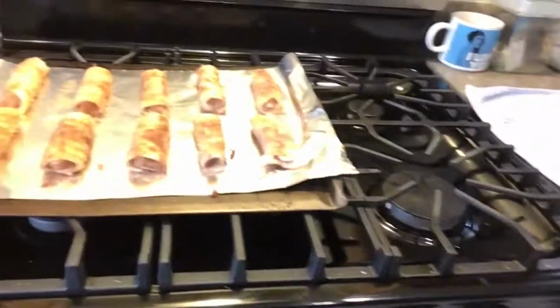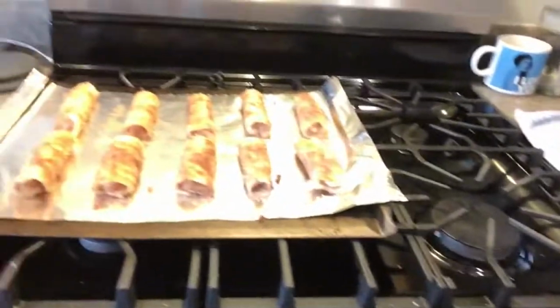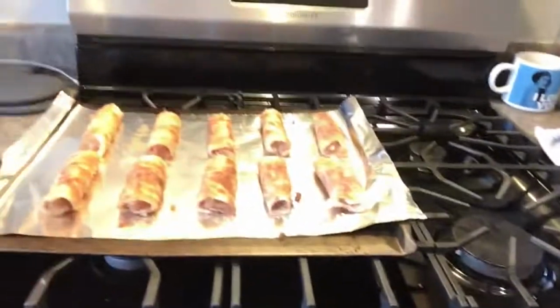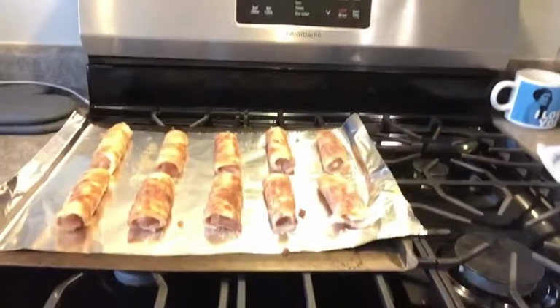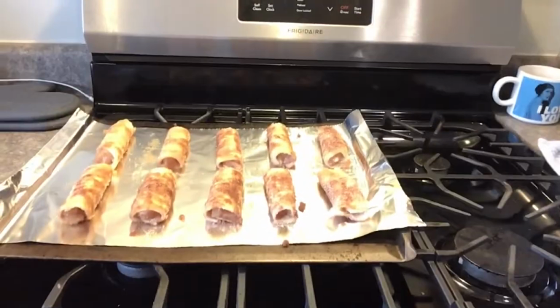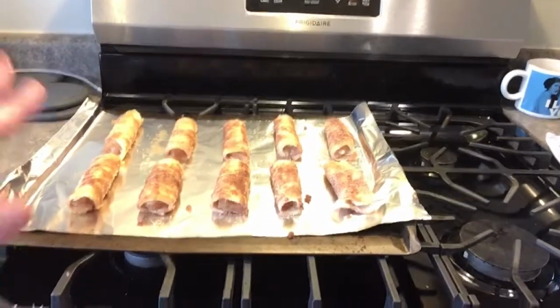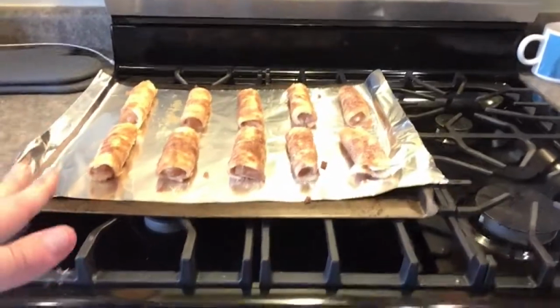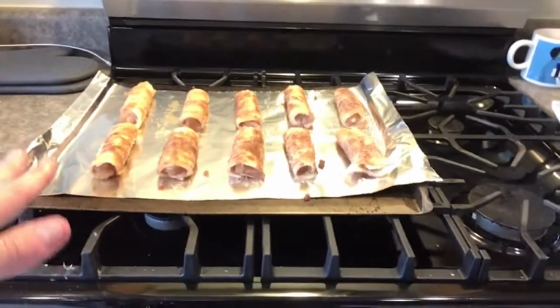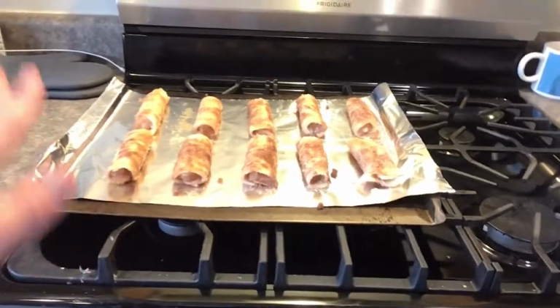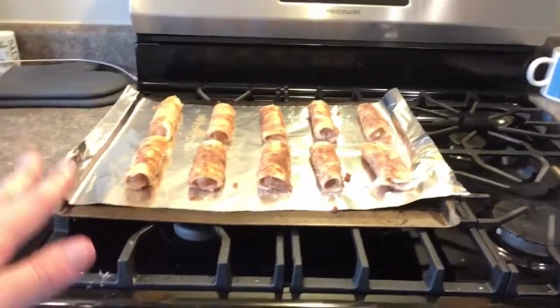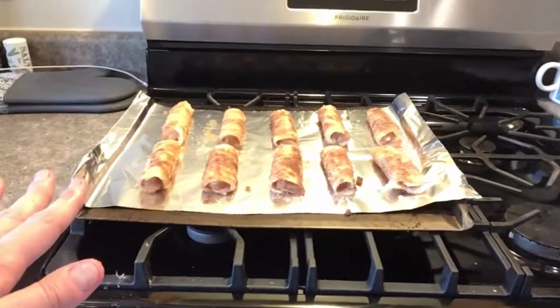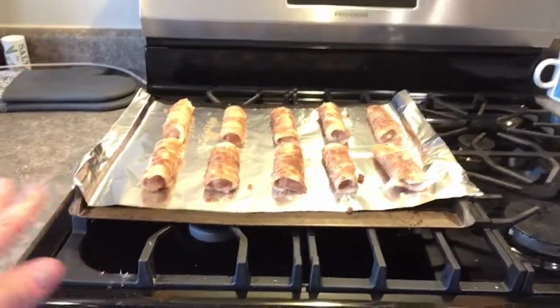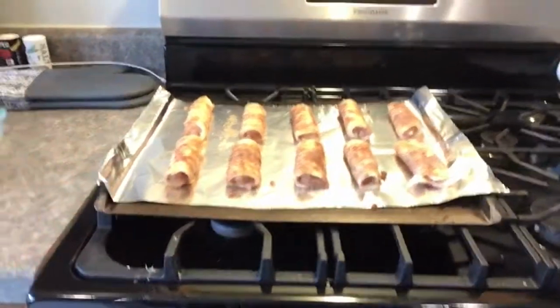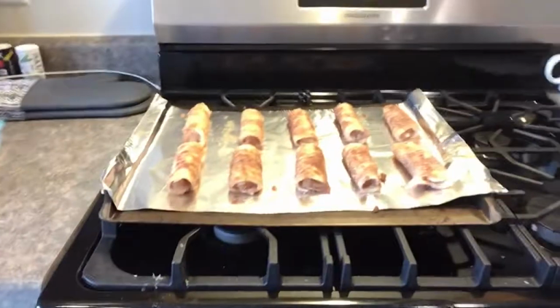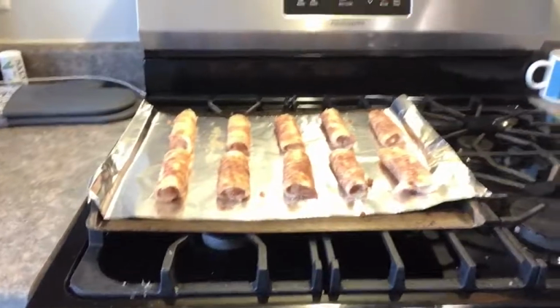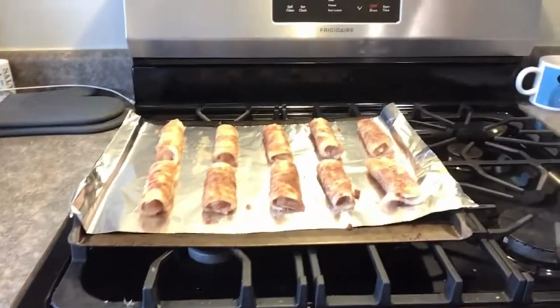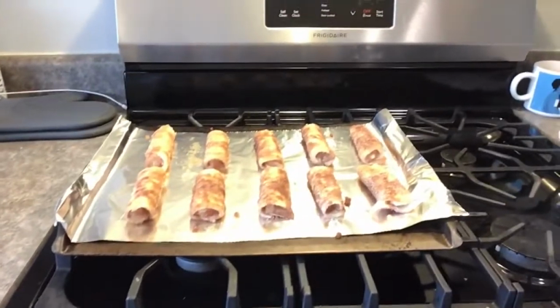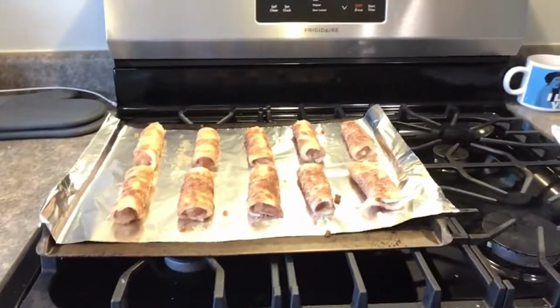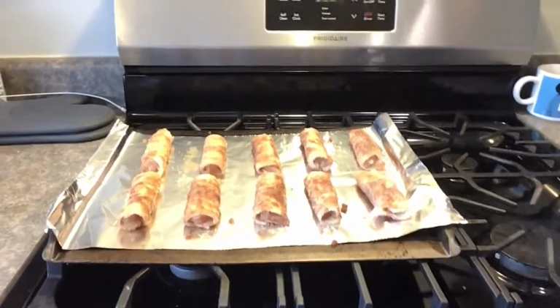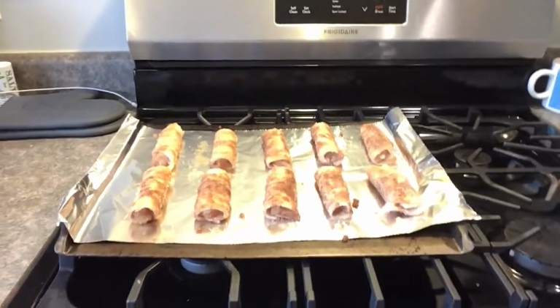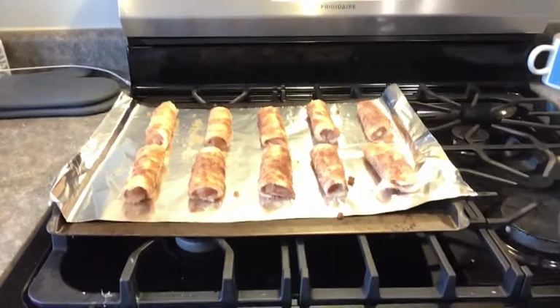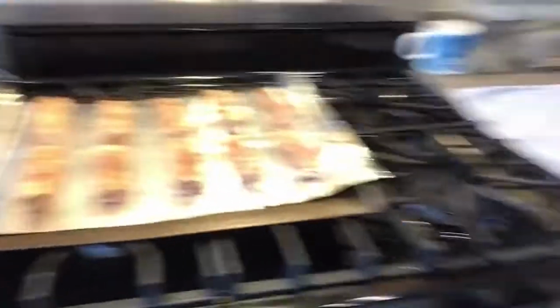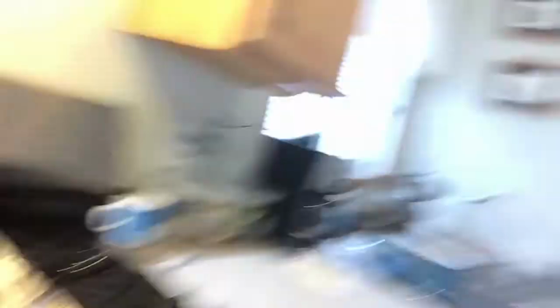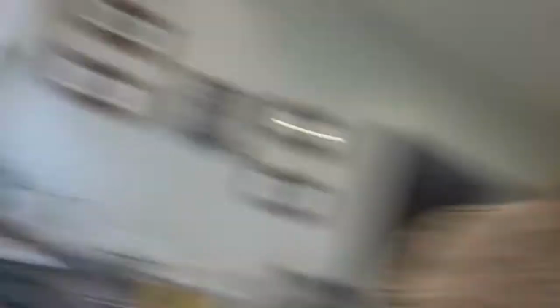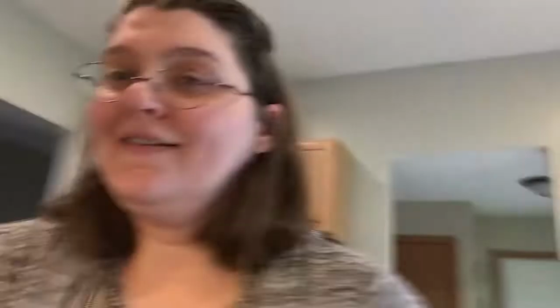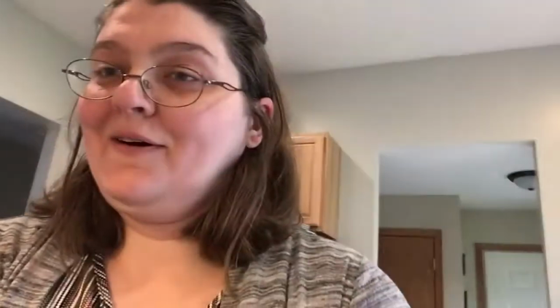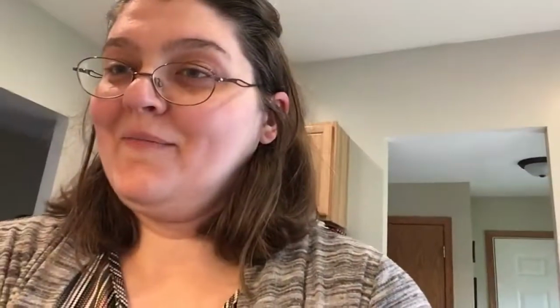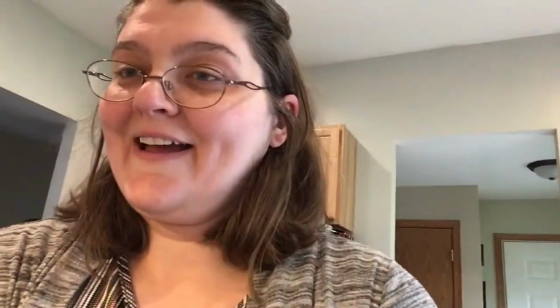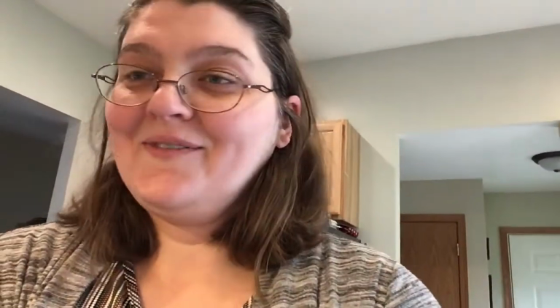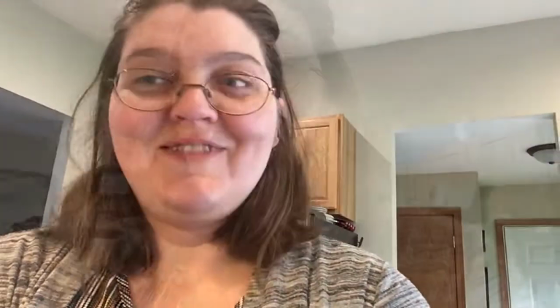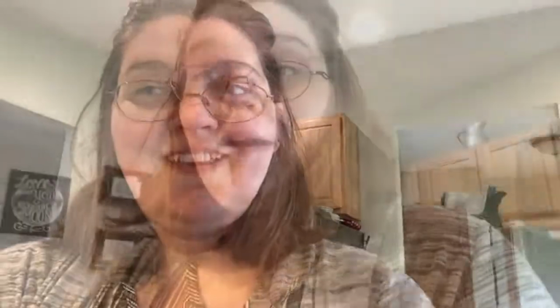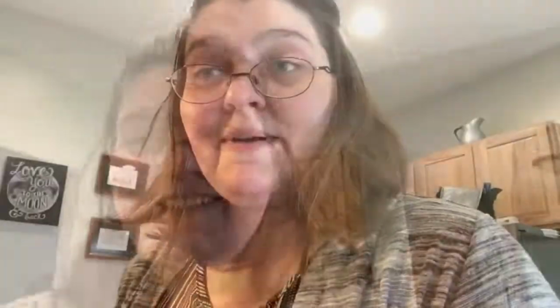We're going to put these in the oven at 350 for 15 minutes. I'll come back when I'm done with that.